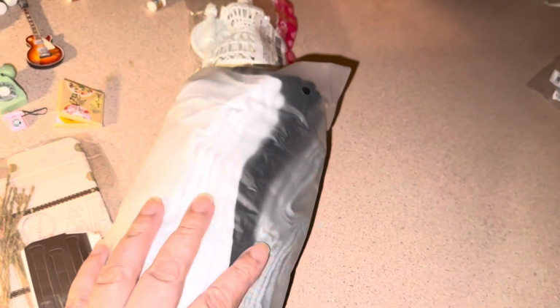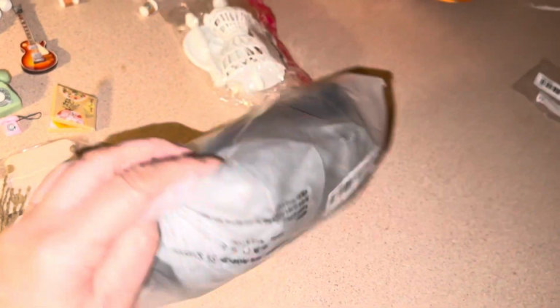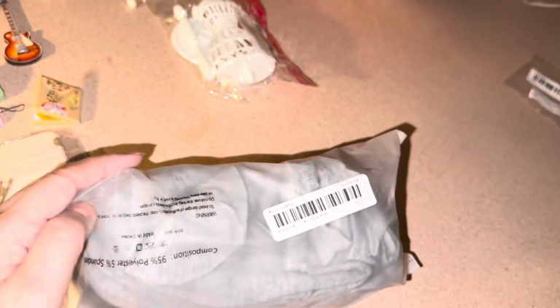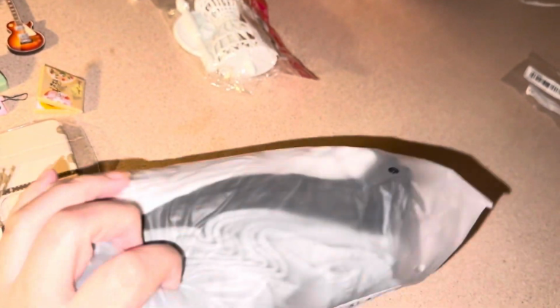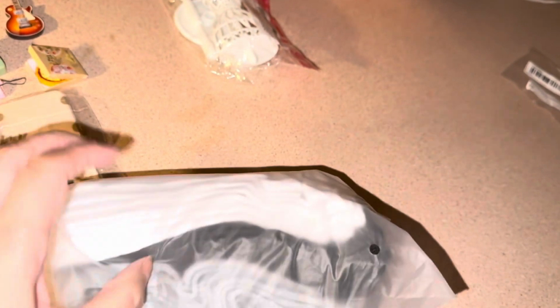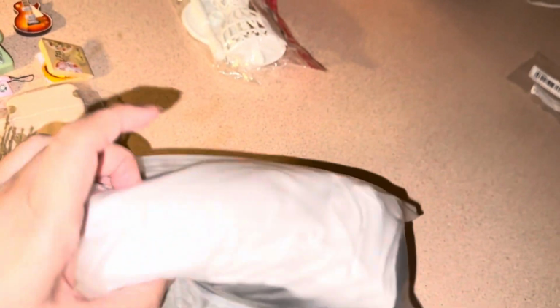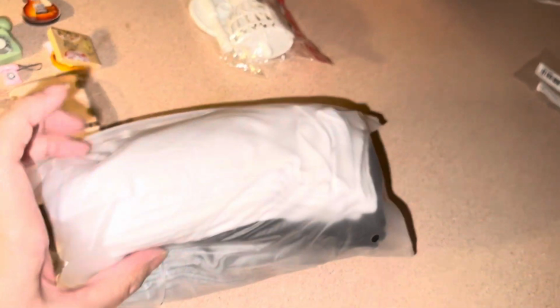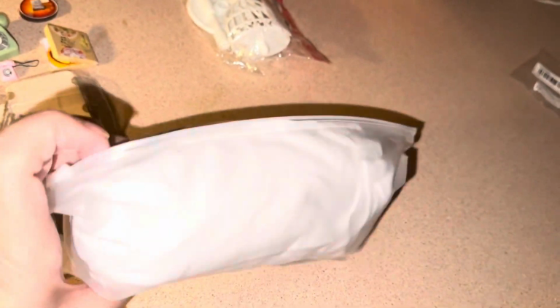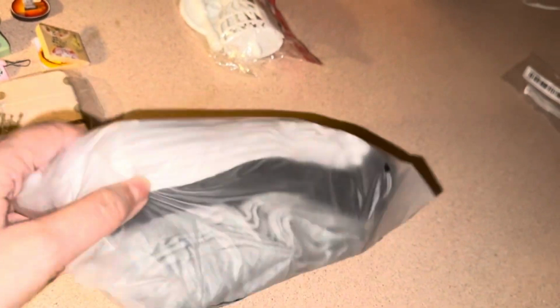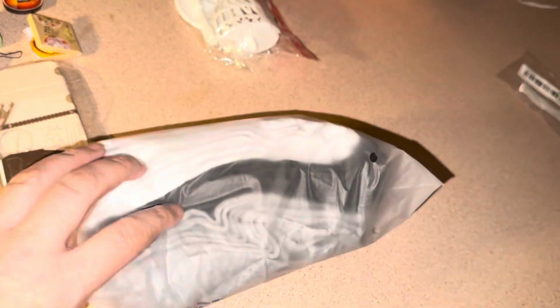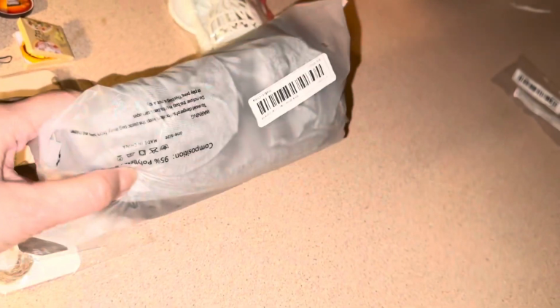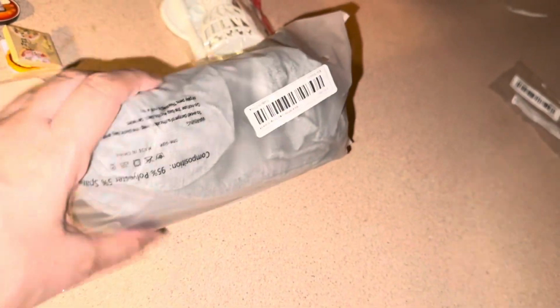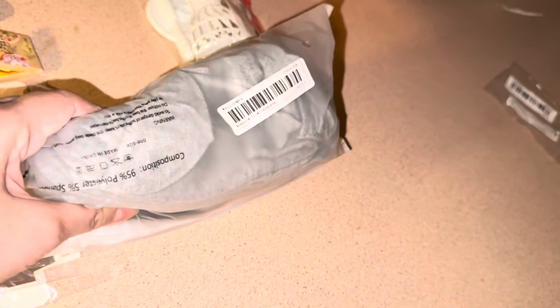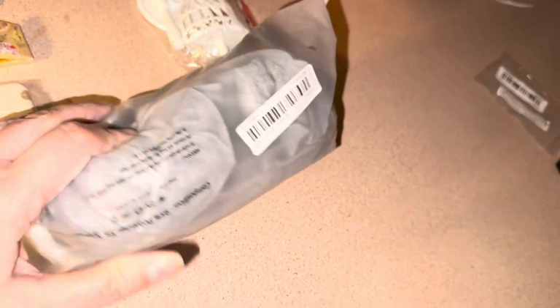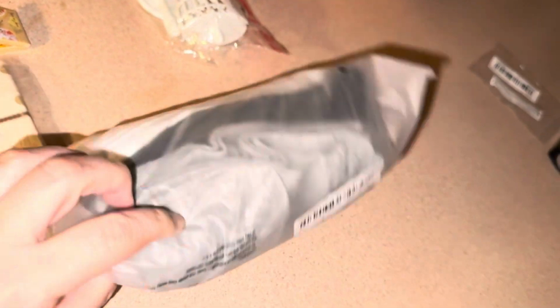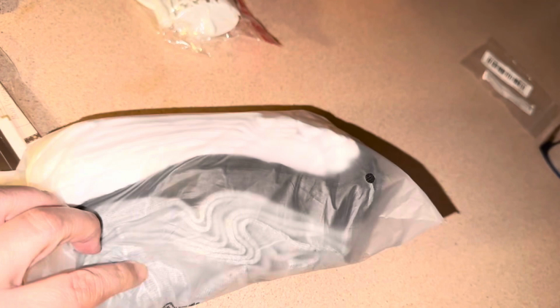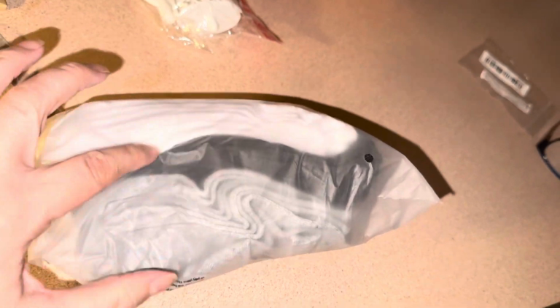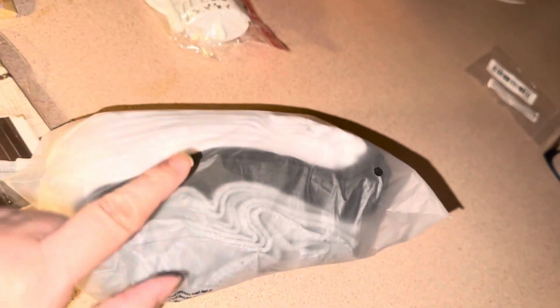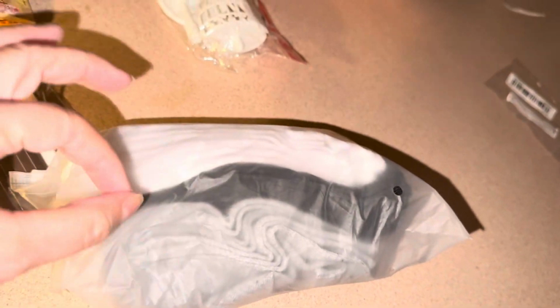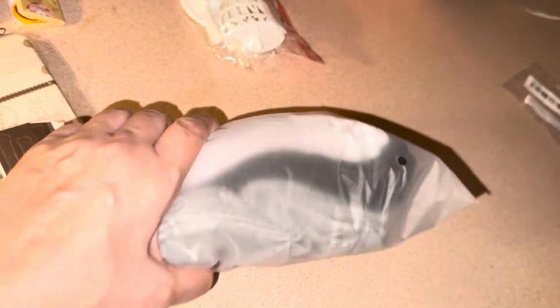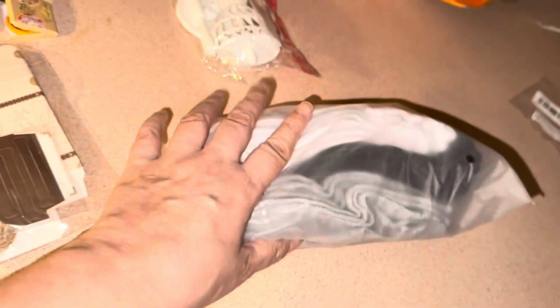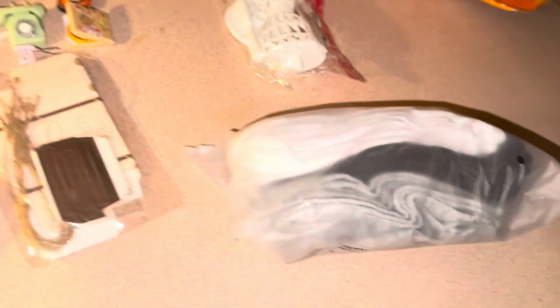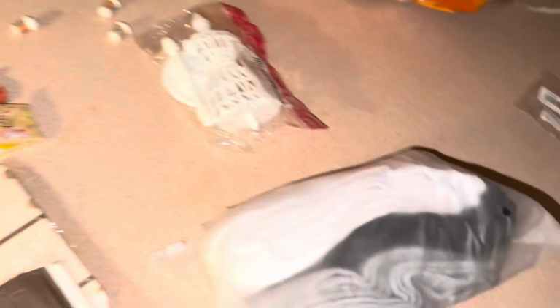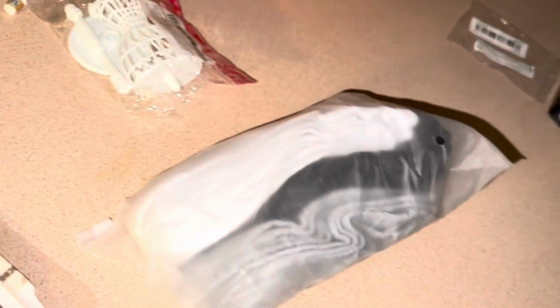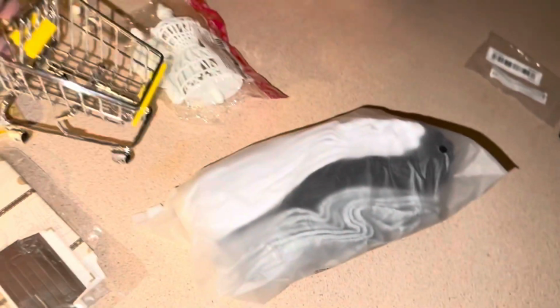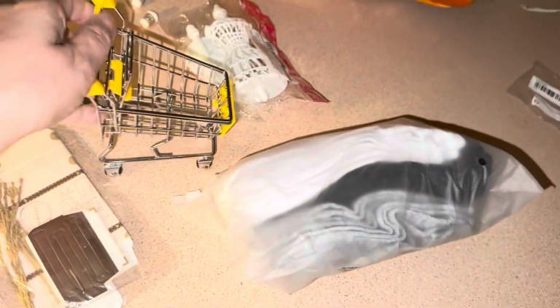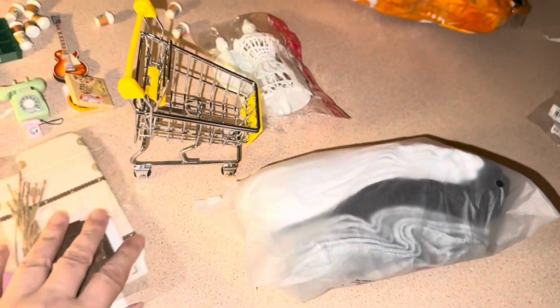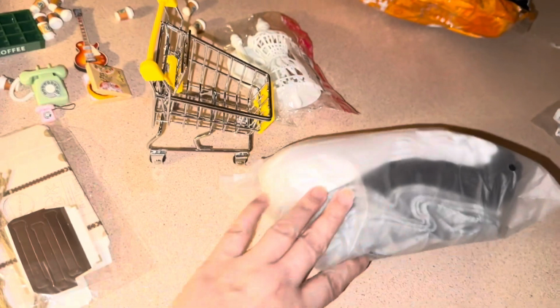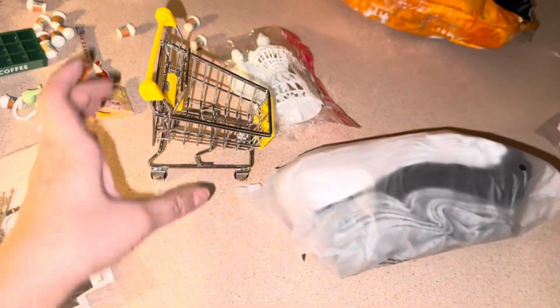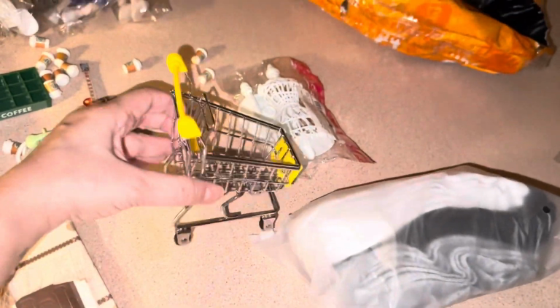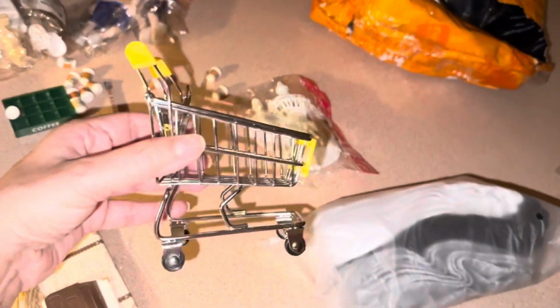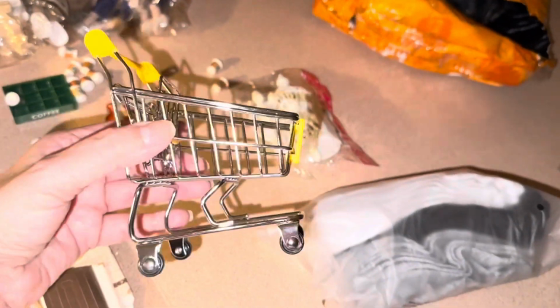I got a bag of socks — gray, black. These are ankle socks that I wear for sneakers or whatever, in my shoes. Lower than ankle, actually. And I got this thing — look at this!